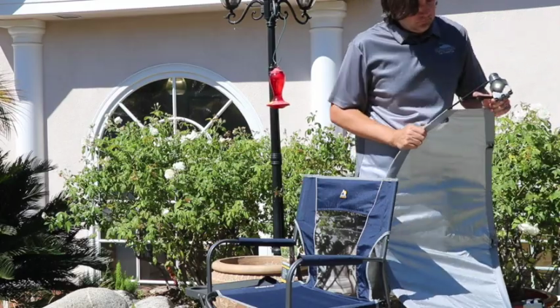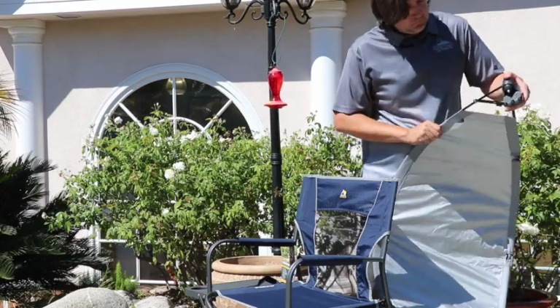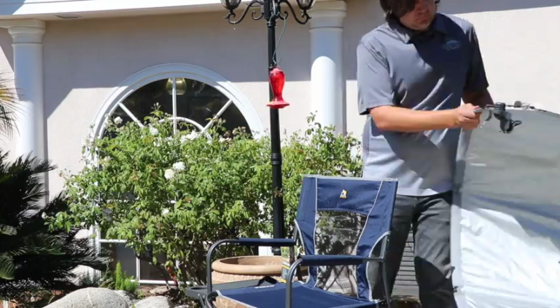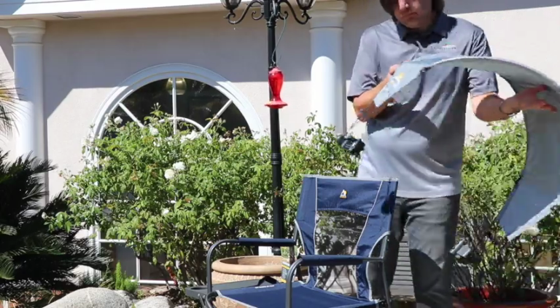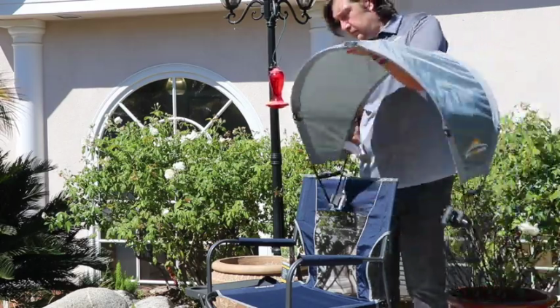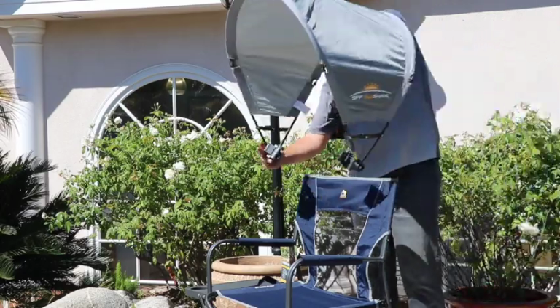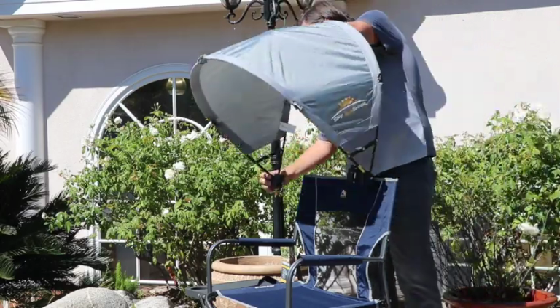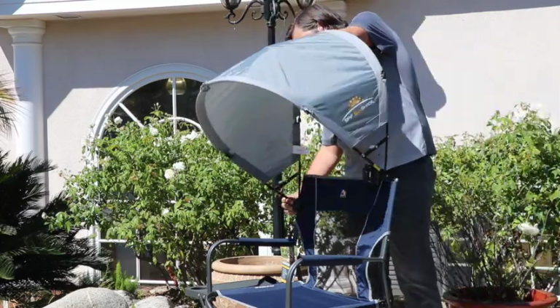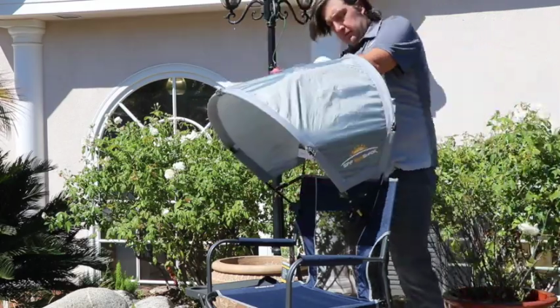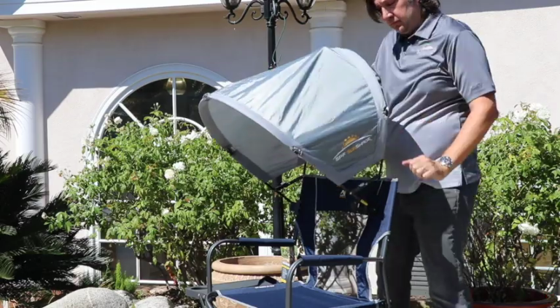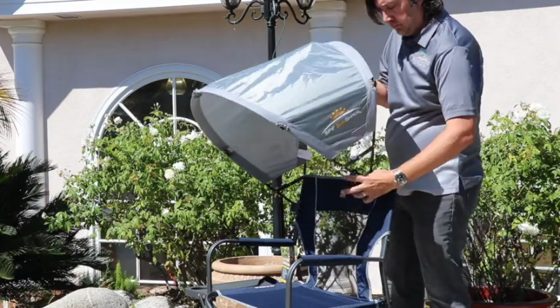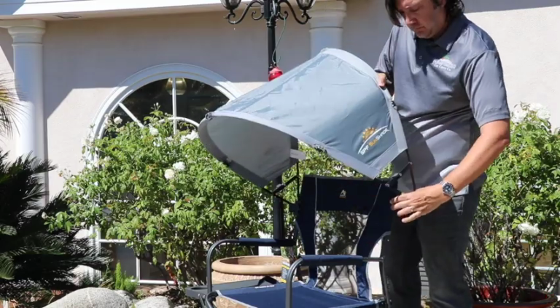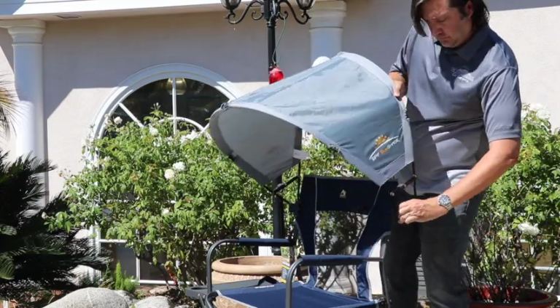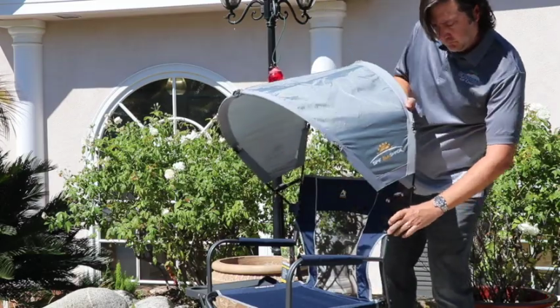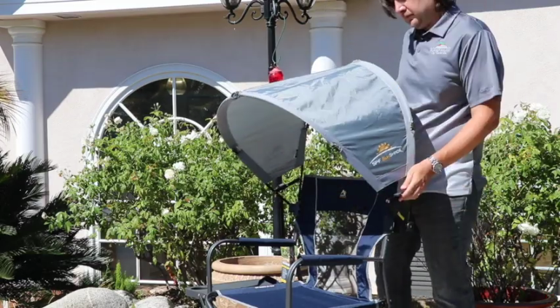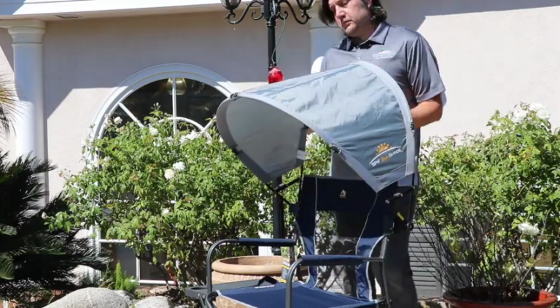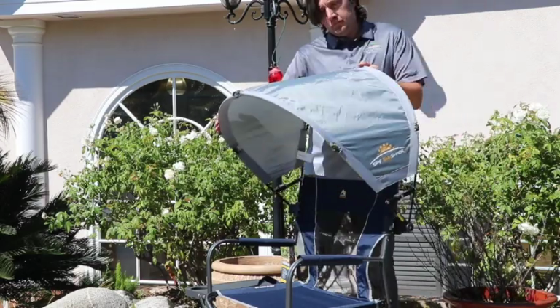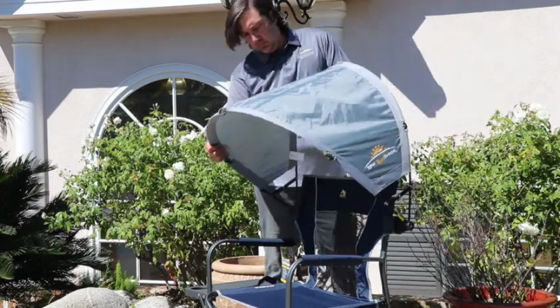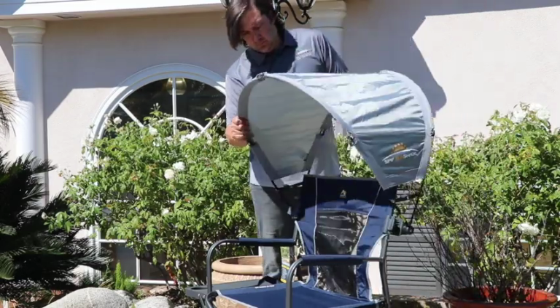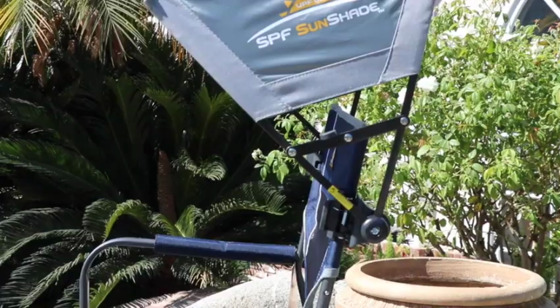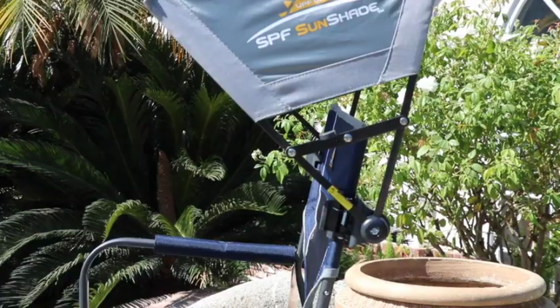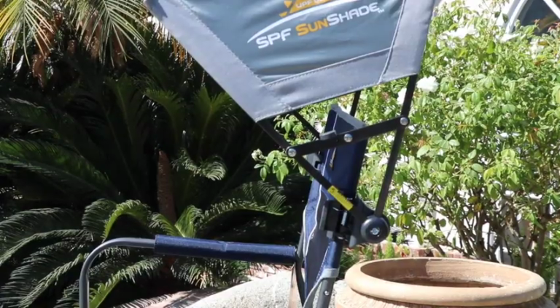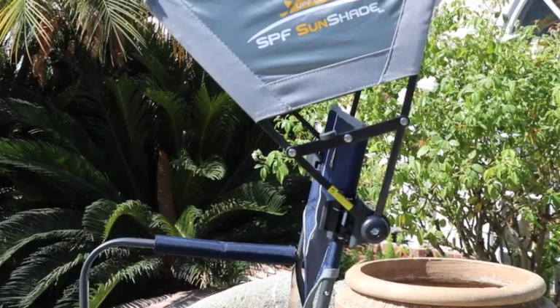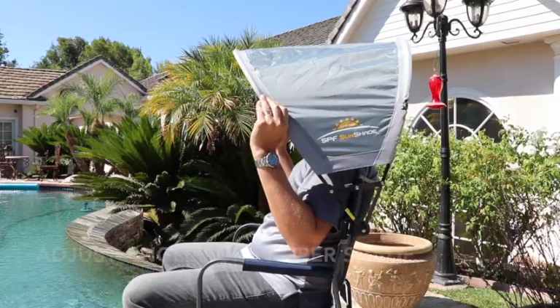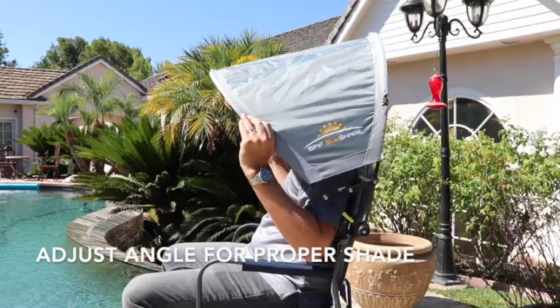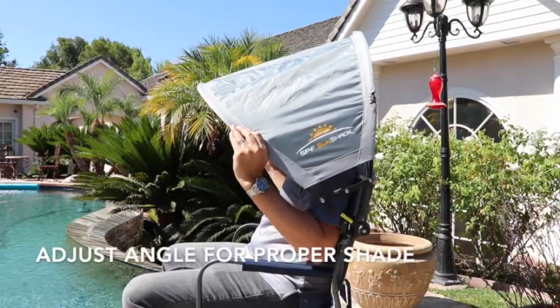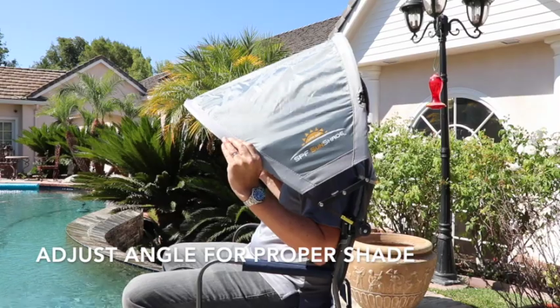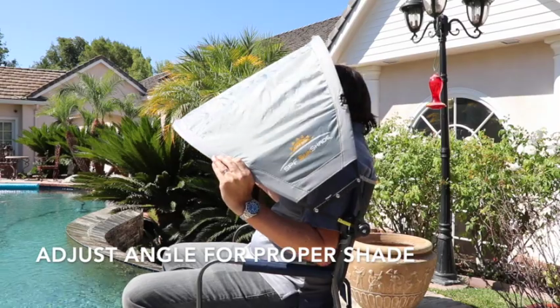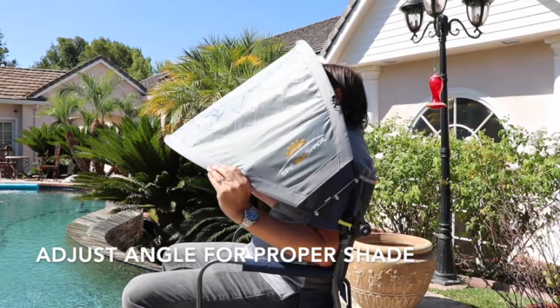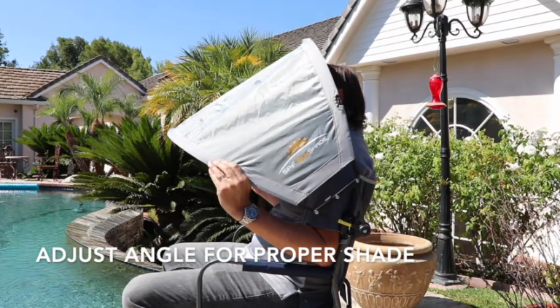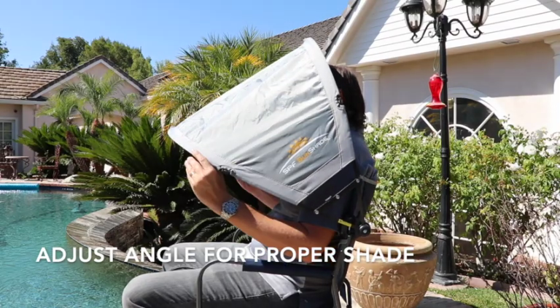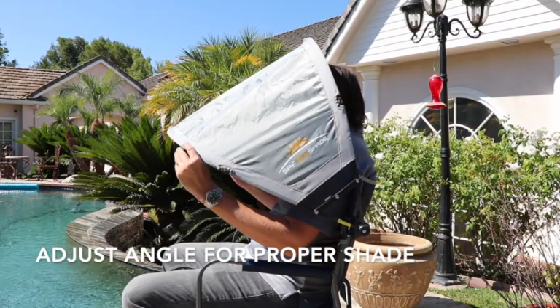Simply unfold and lock the top and side joints. Clamp the sunshade to the seat back frame. The sunshade can rotate back and forth to adjust coverage as needed.